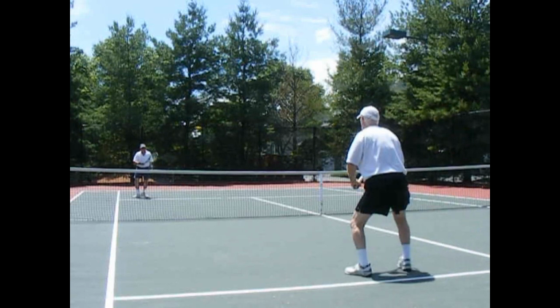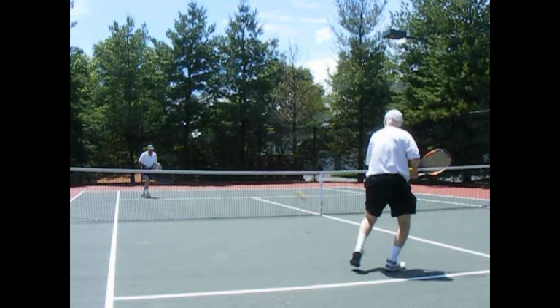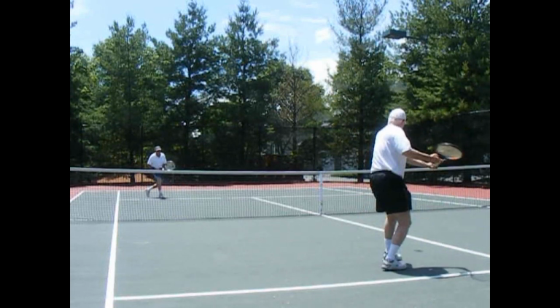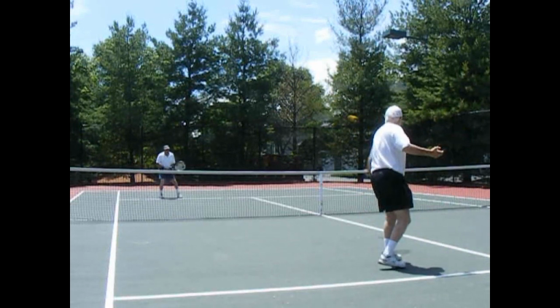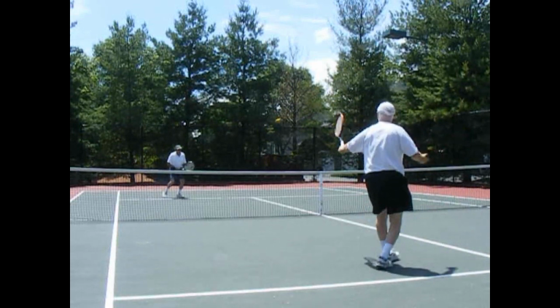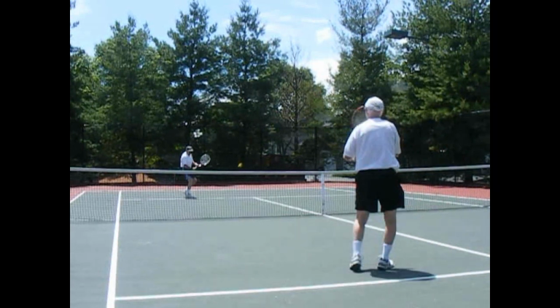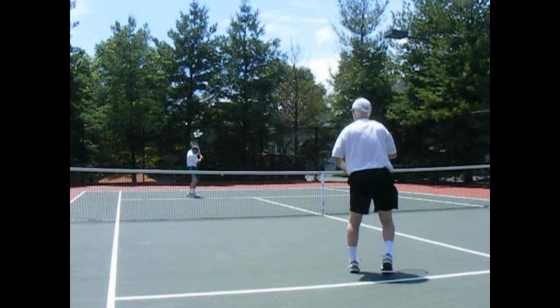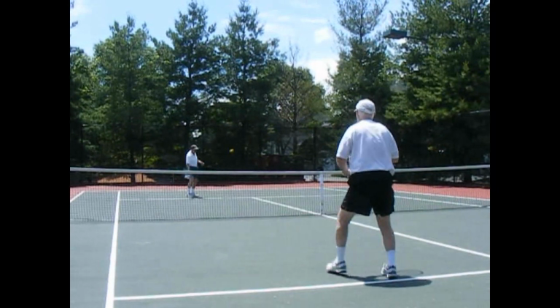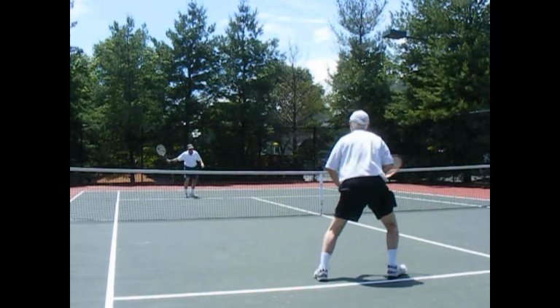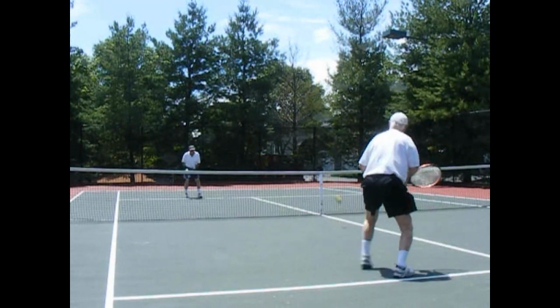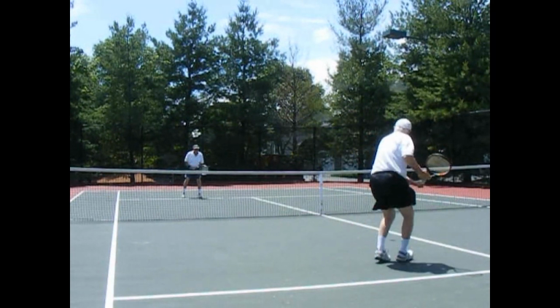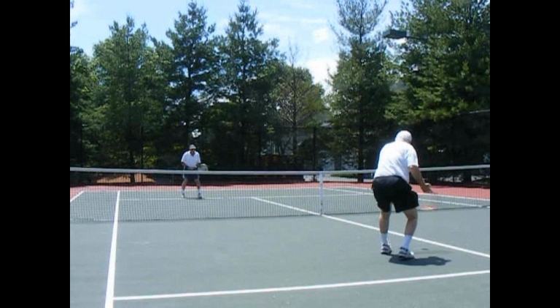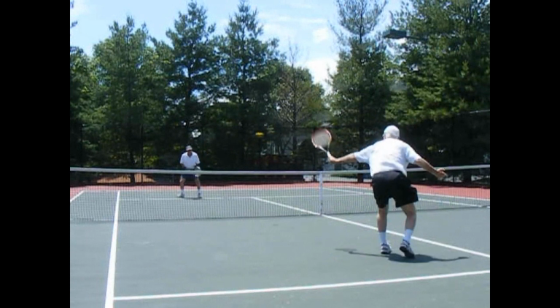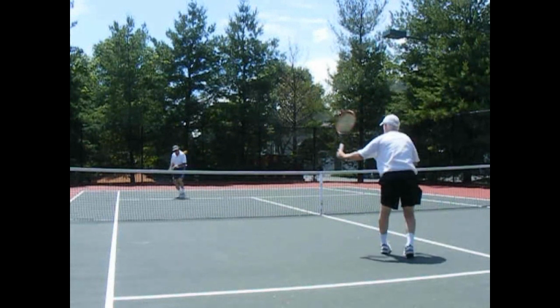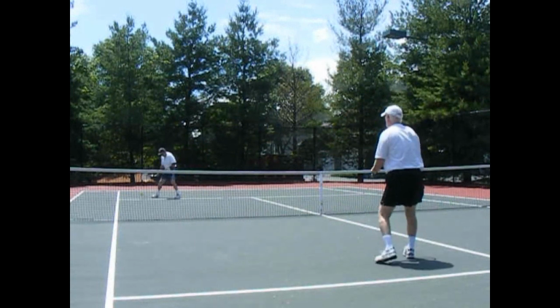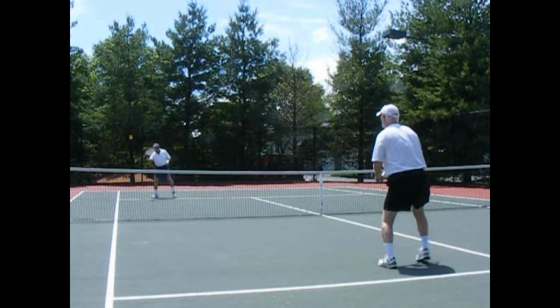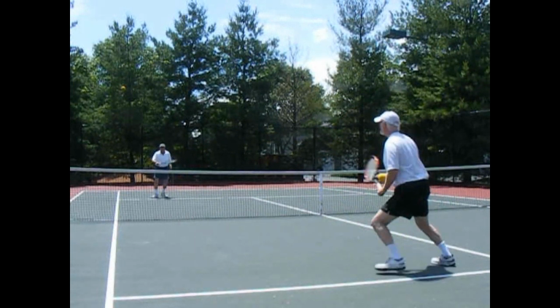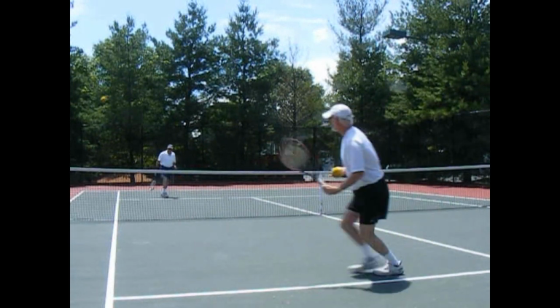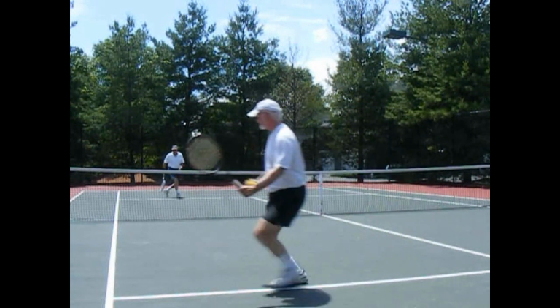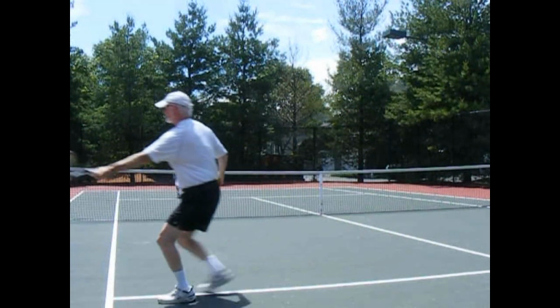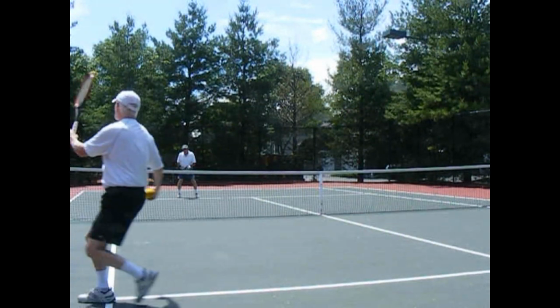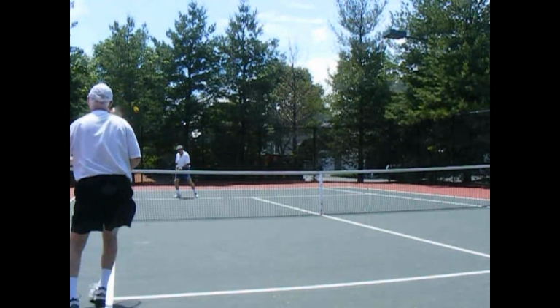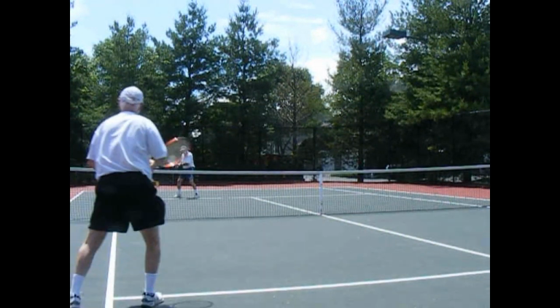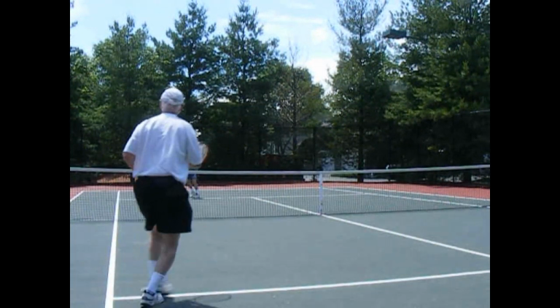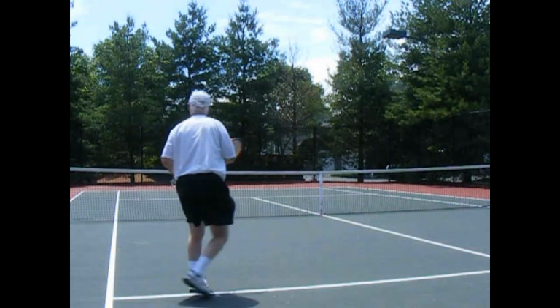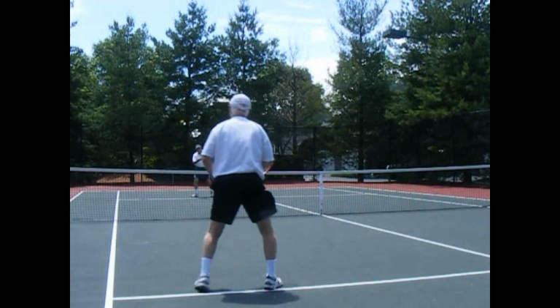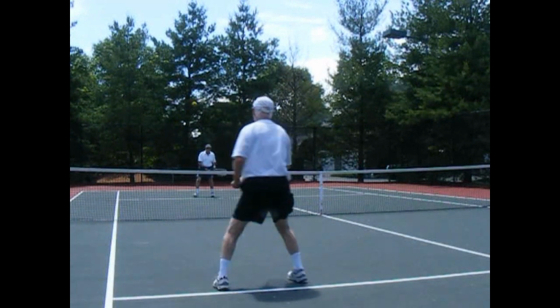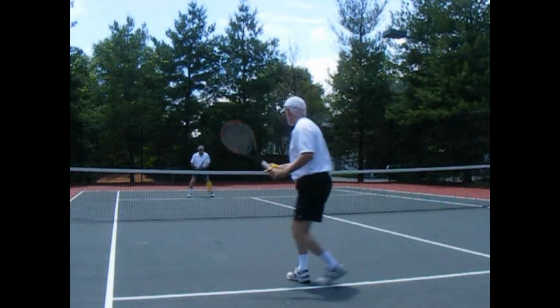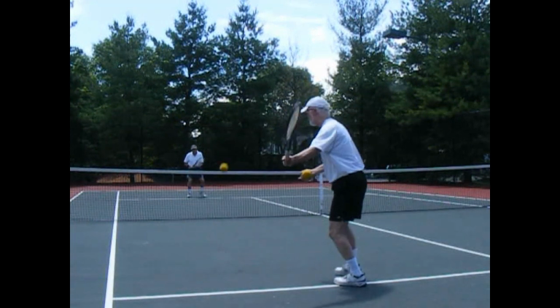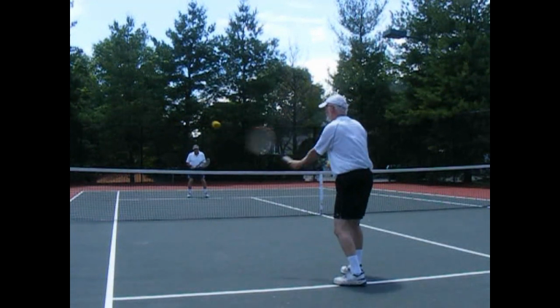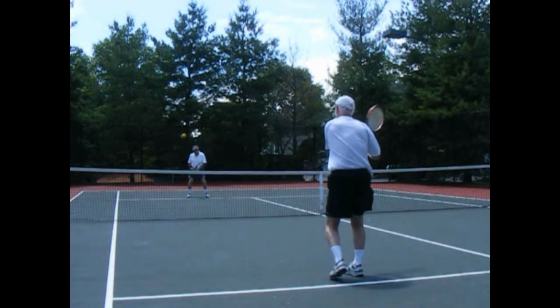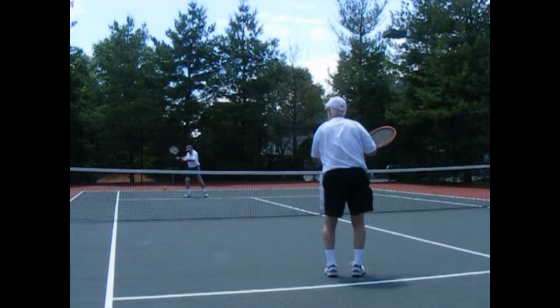To be effective, you want to hit the backhand more in a horizontal position. Notice how I stay sideways for the entire backhand — I don't rotate my hips and shoulders on the backhand like I do on the forehand.